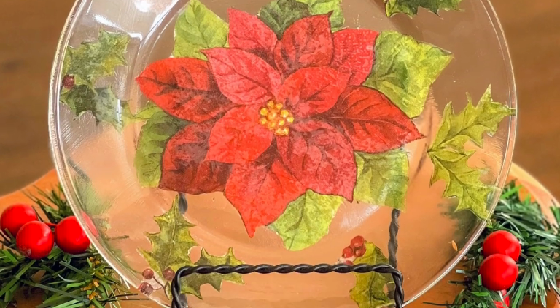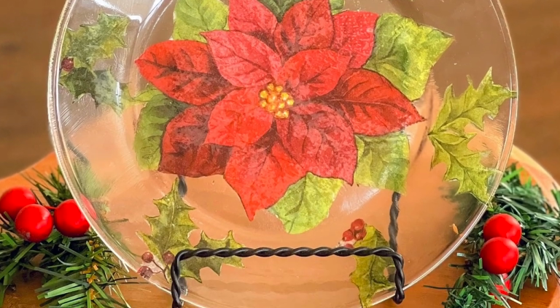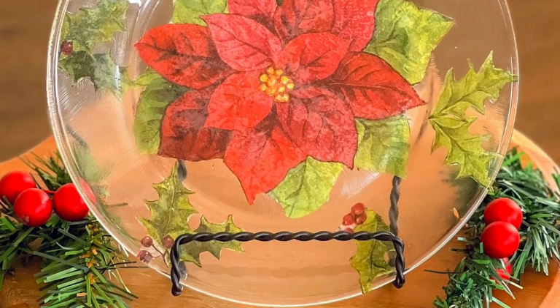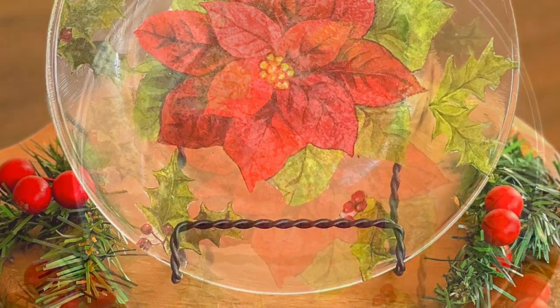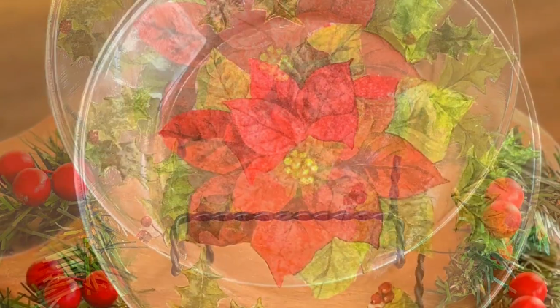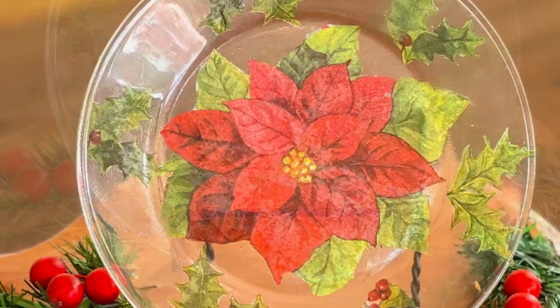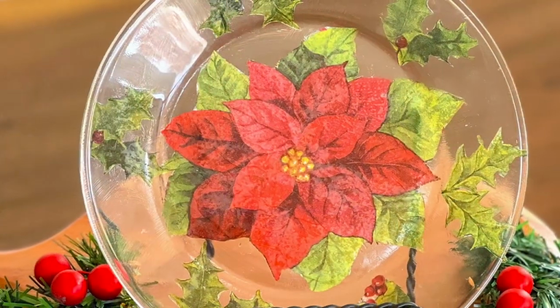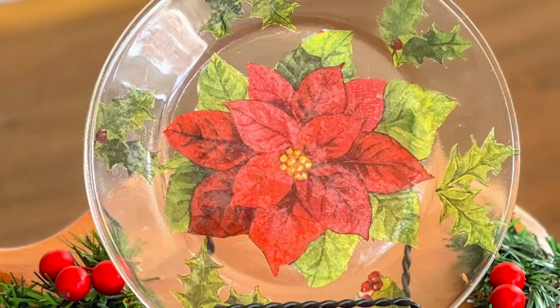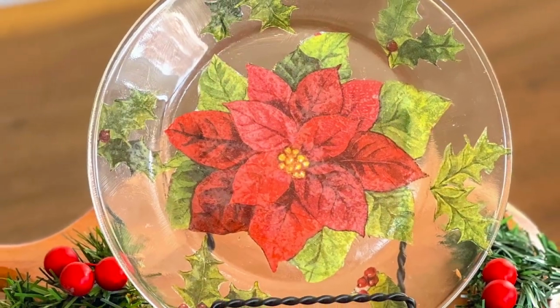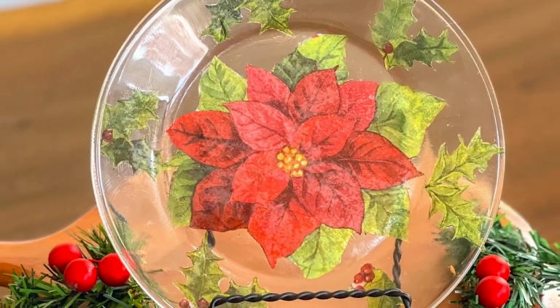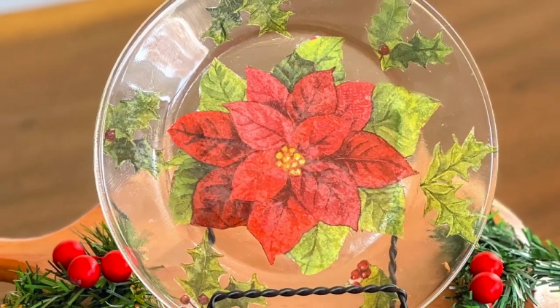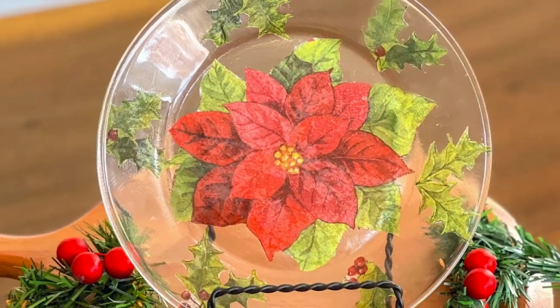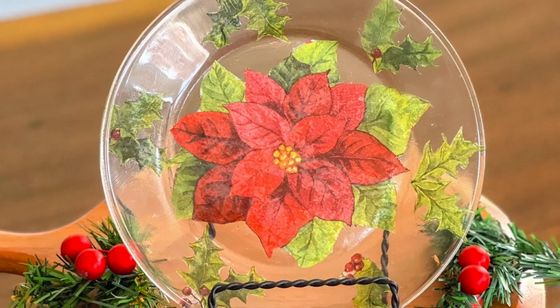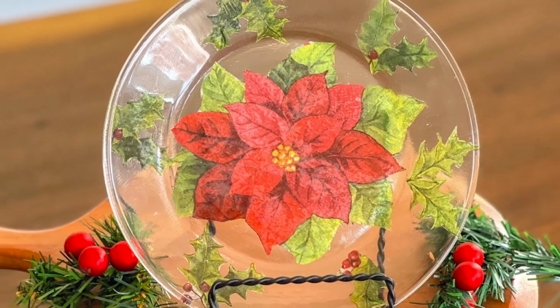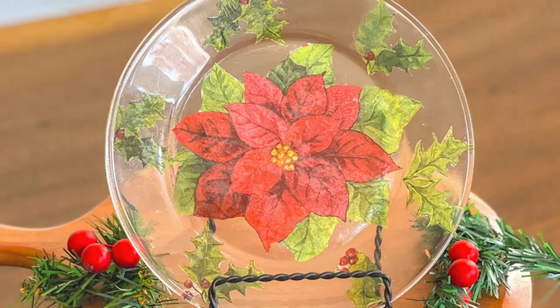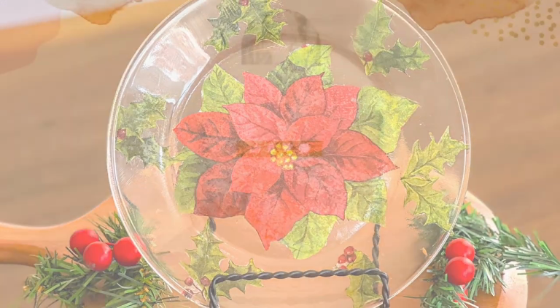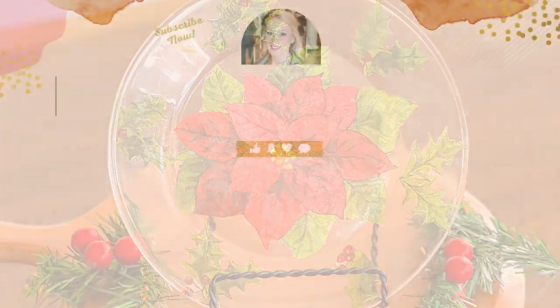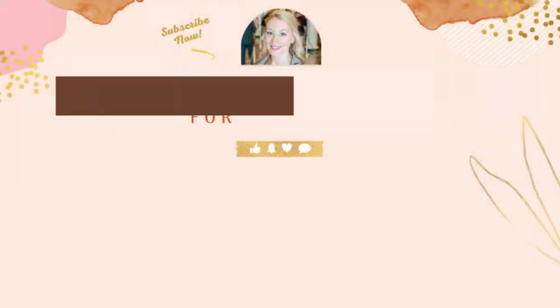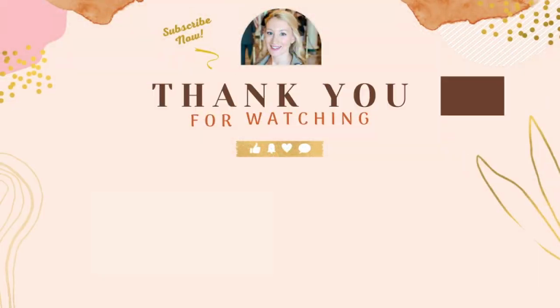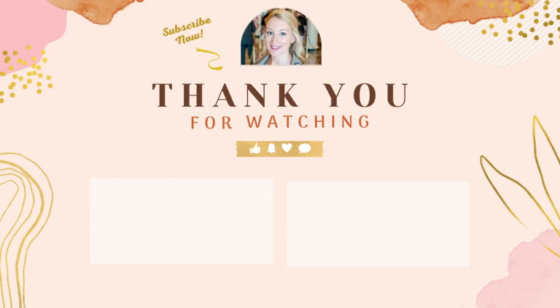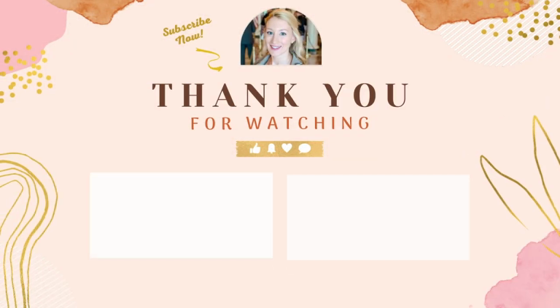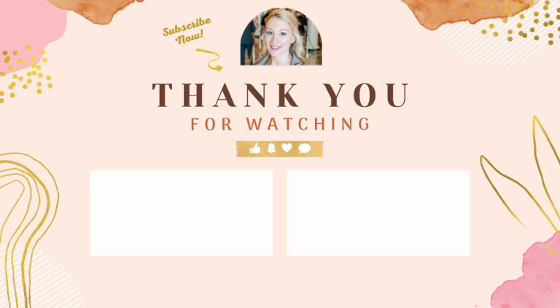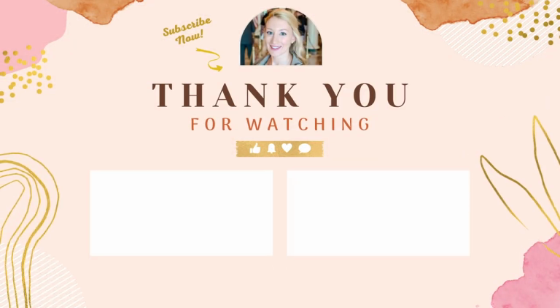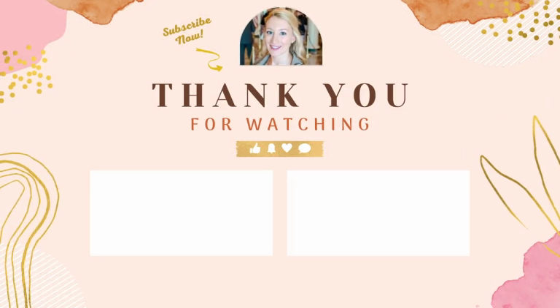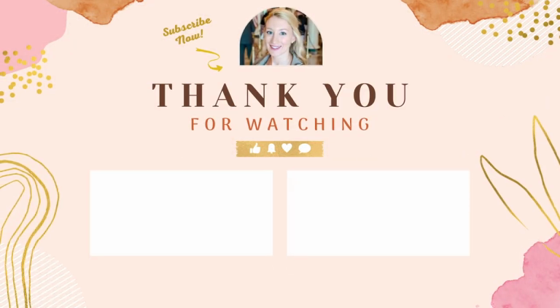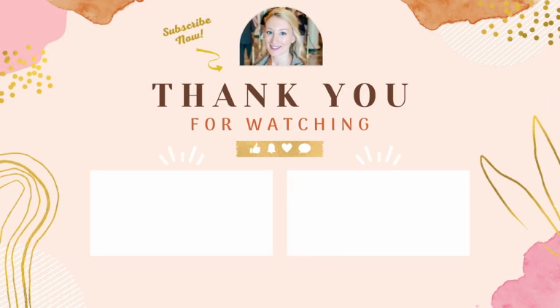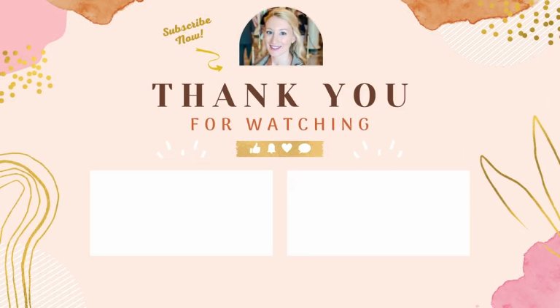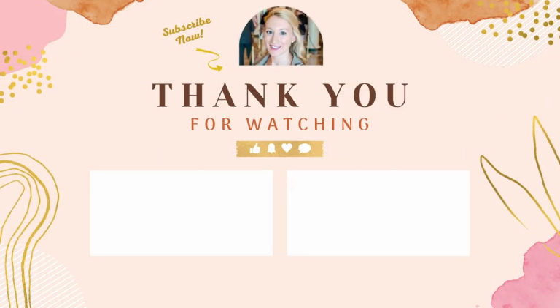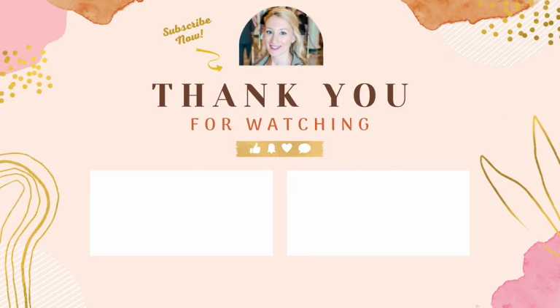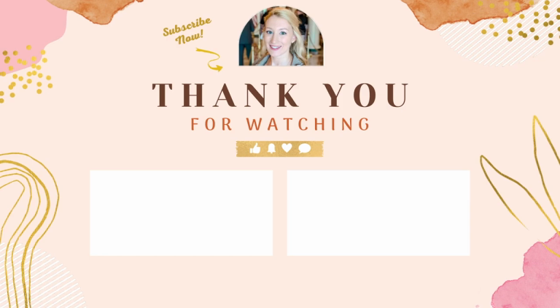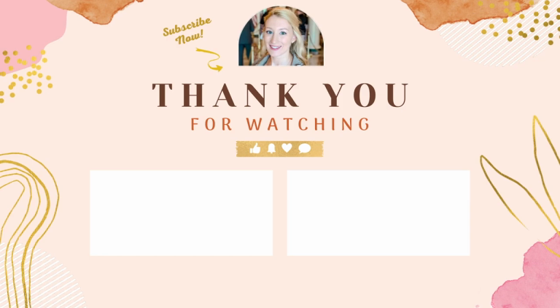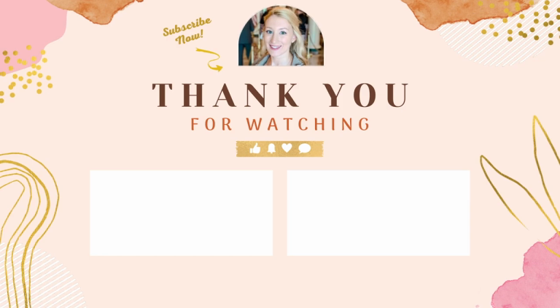And this completed all of our napkin decoupage DIYs for this video. Thanks so much for watching. Until next time, keep searching, keep creating.